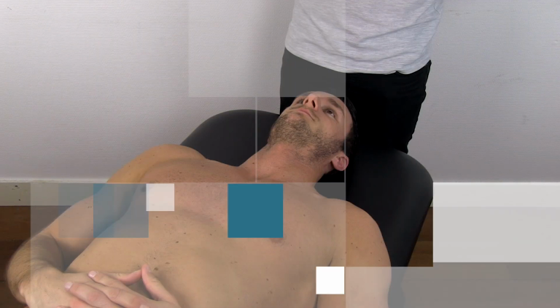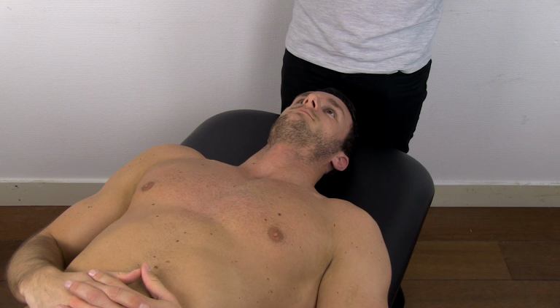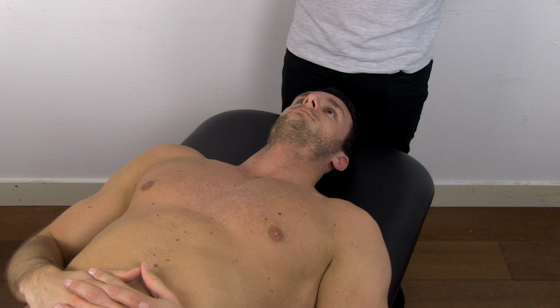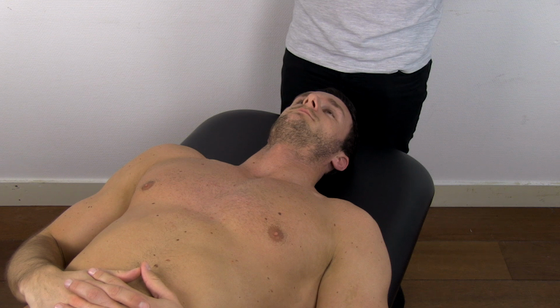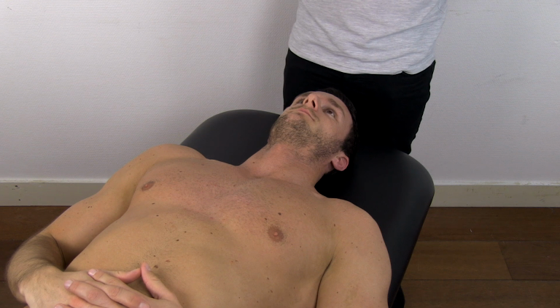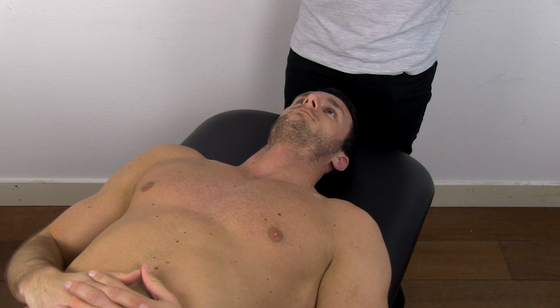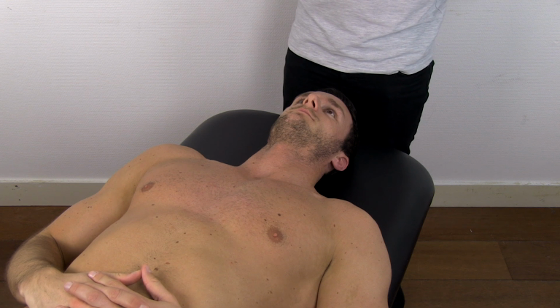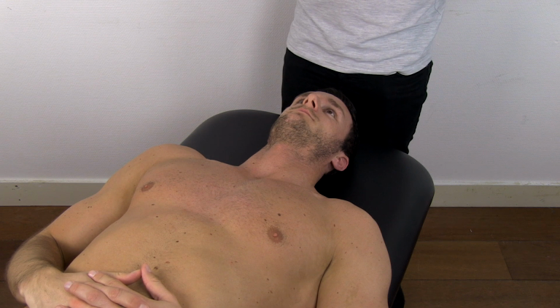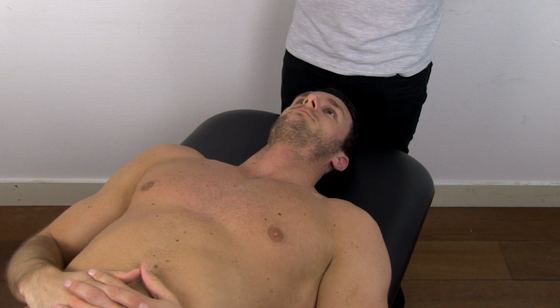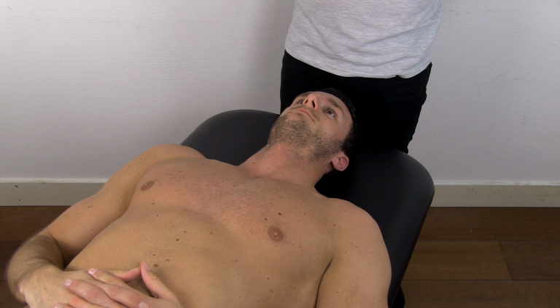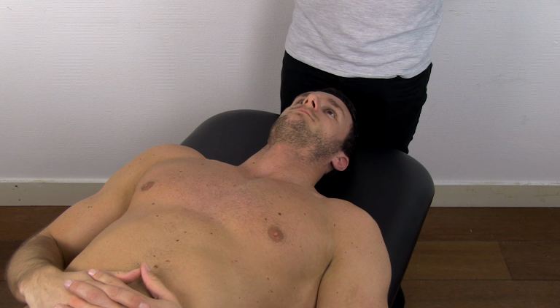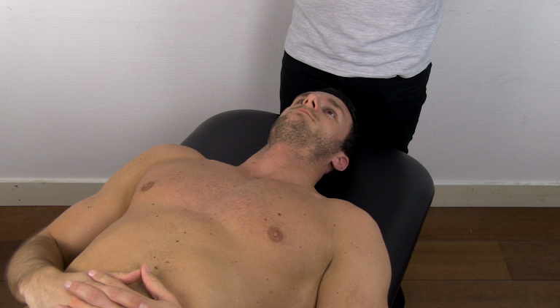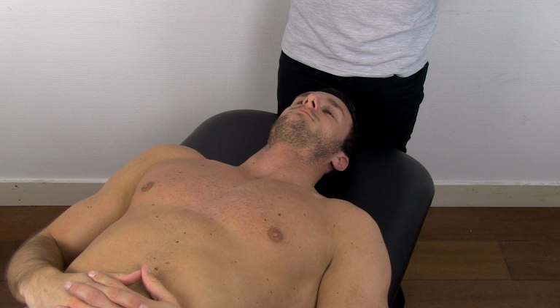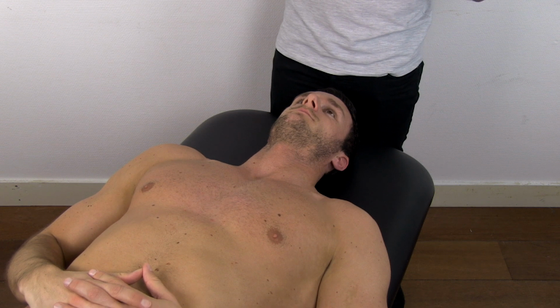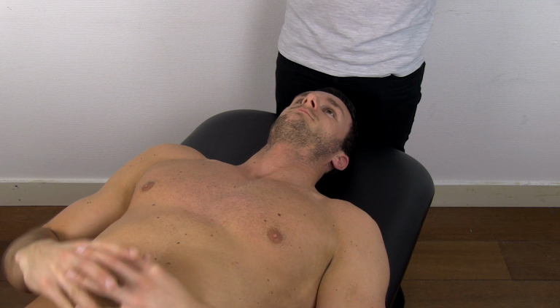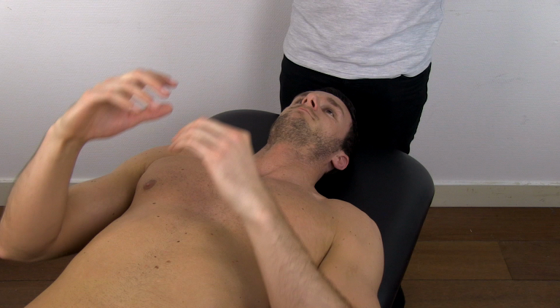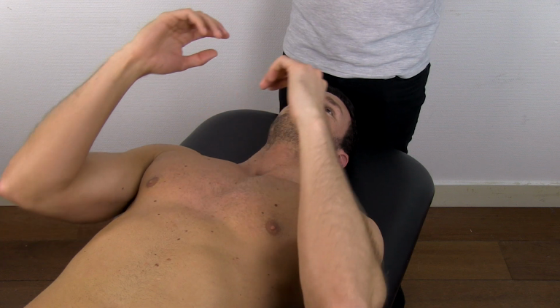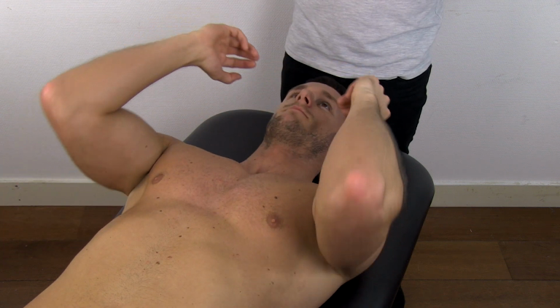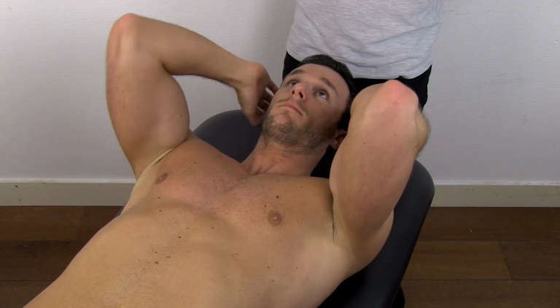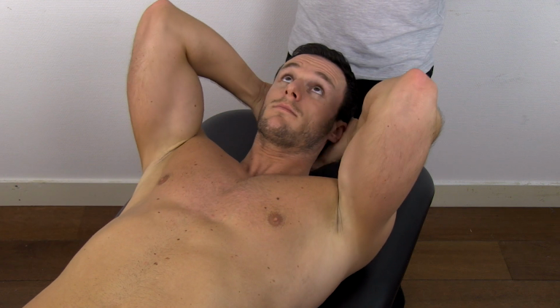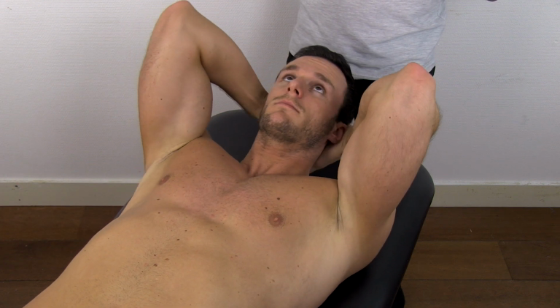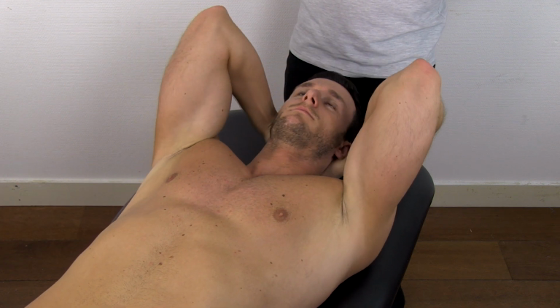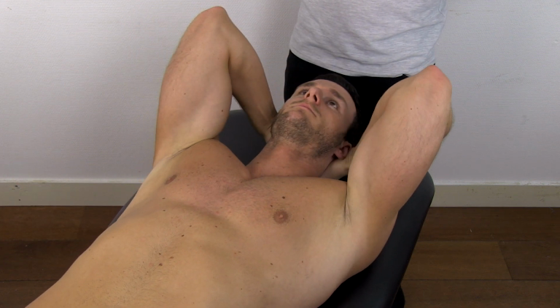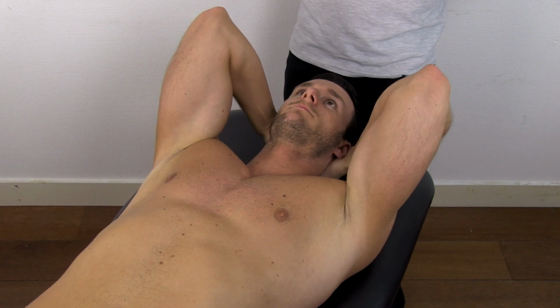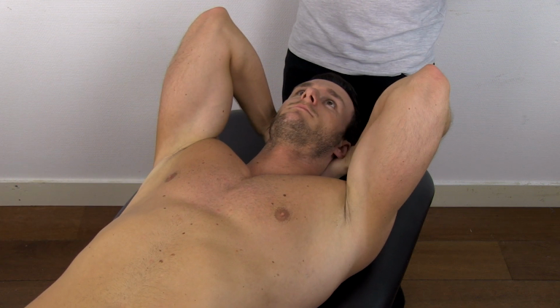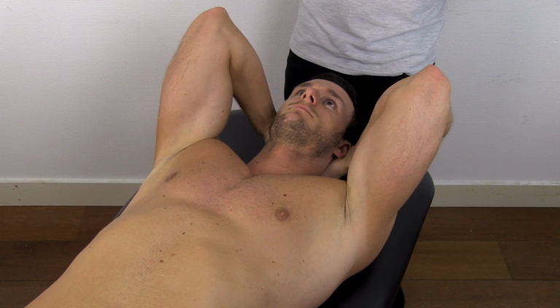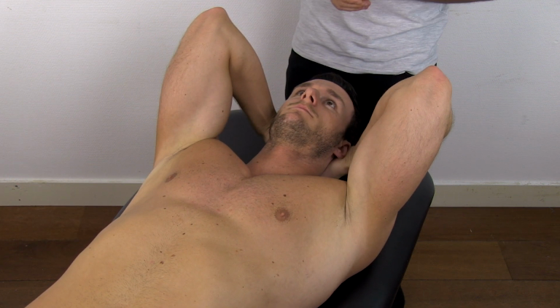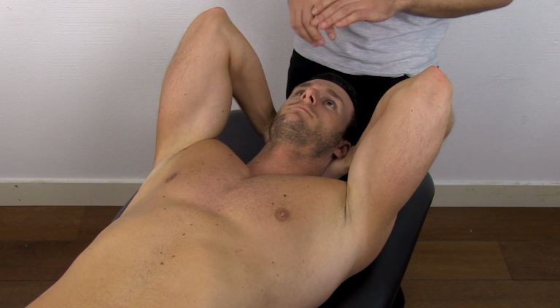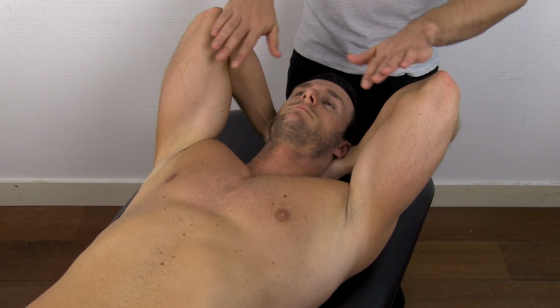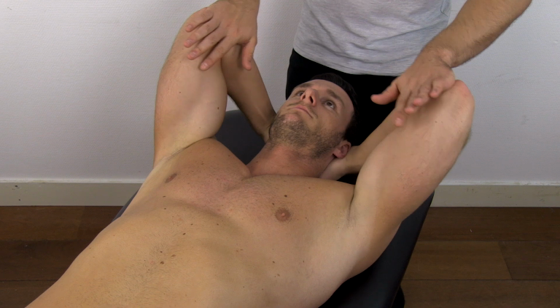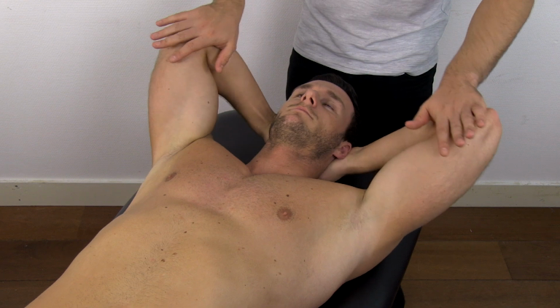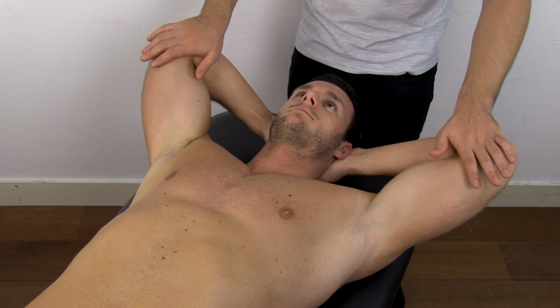To assess the length of the pectoralis major, instruct your patient to flex the arms to 90 degrees and to bring the hands together behind the head. From that position, you are going to try to bring the elbows down to the bench.